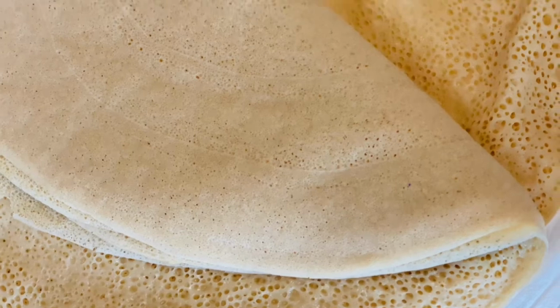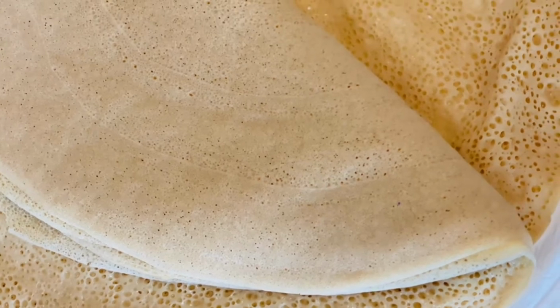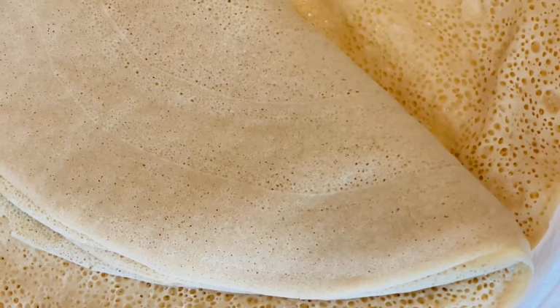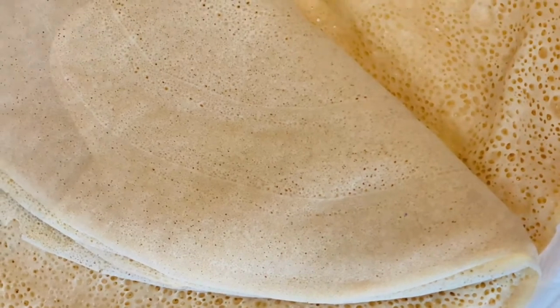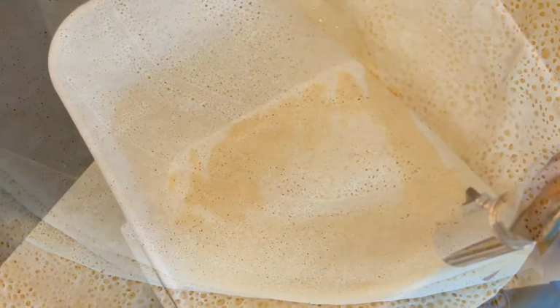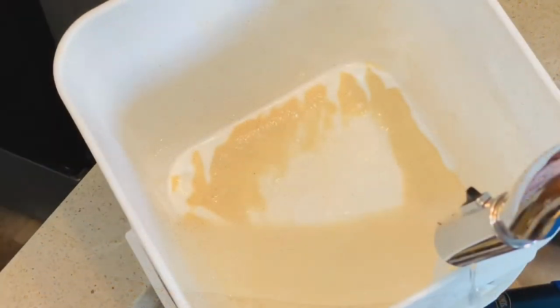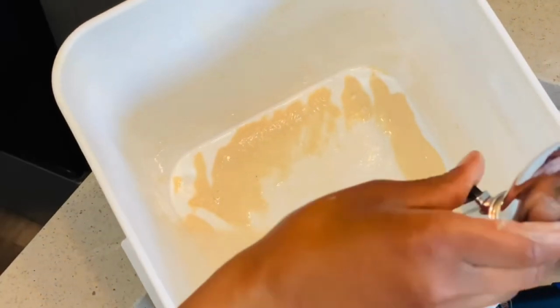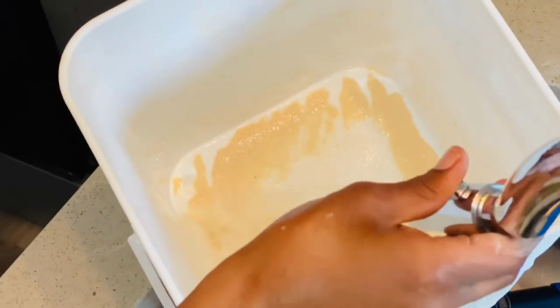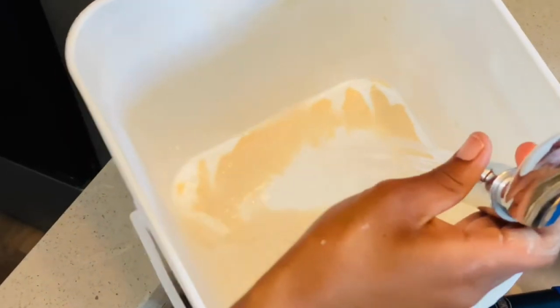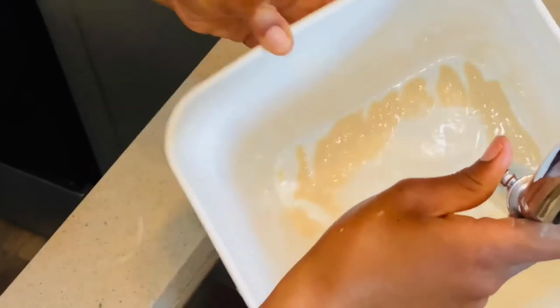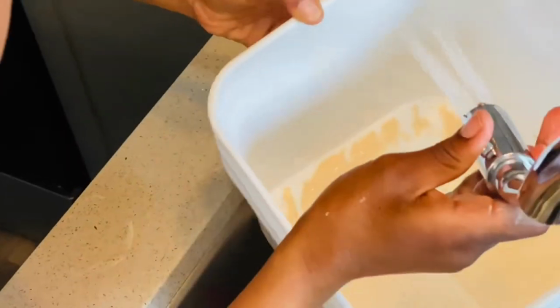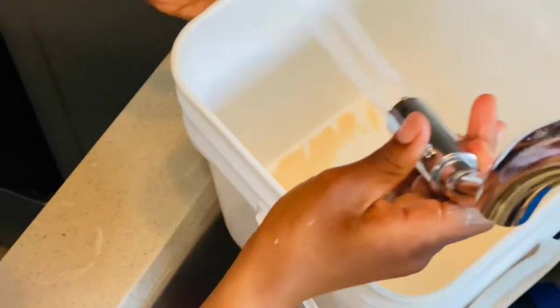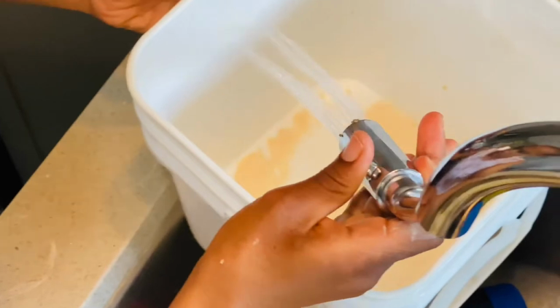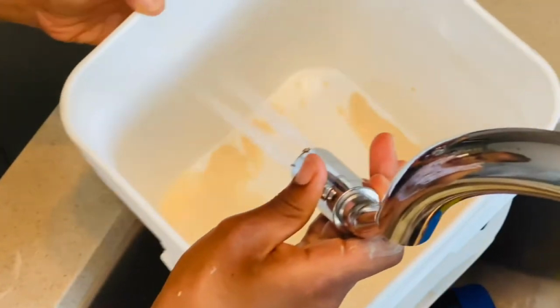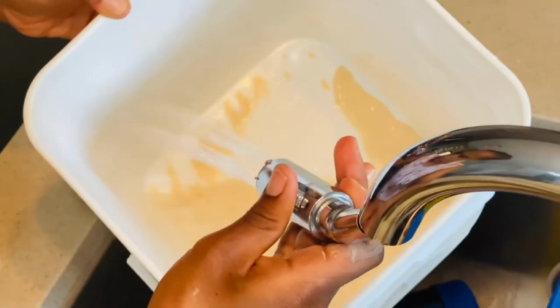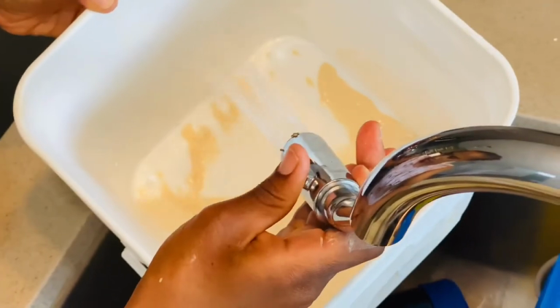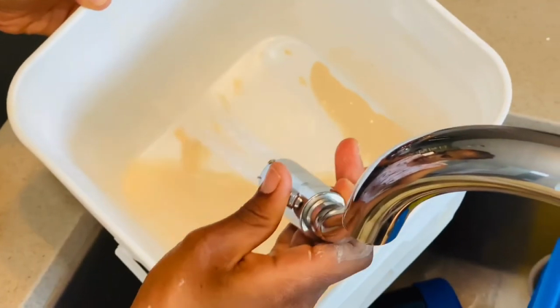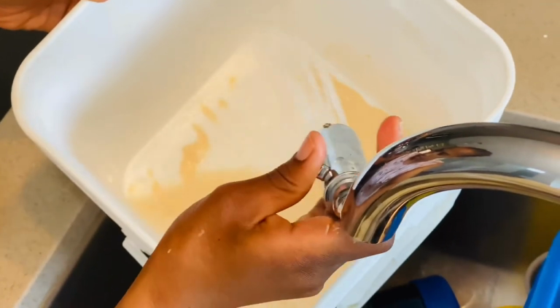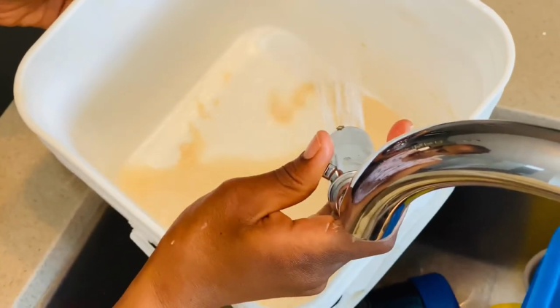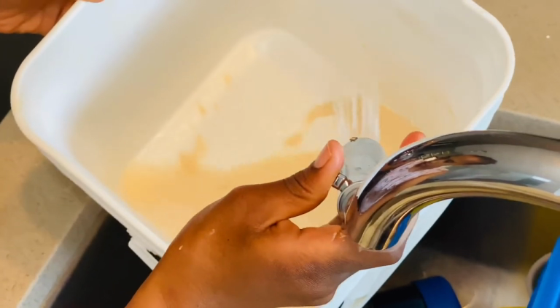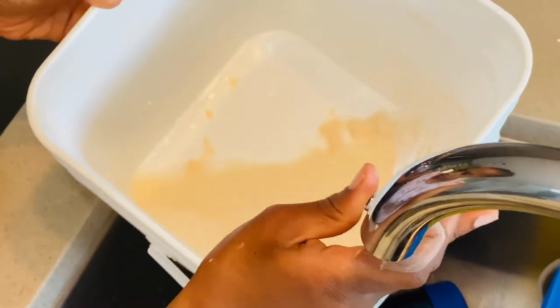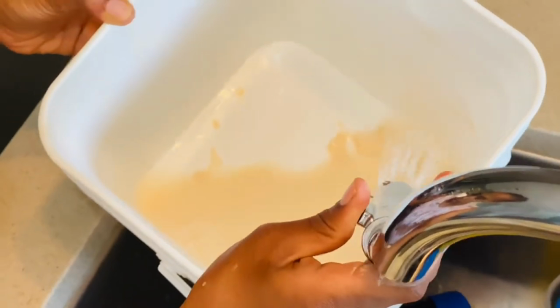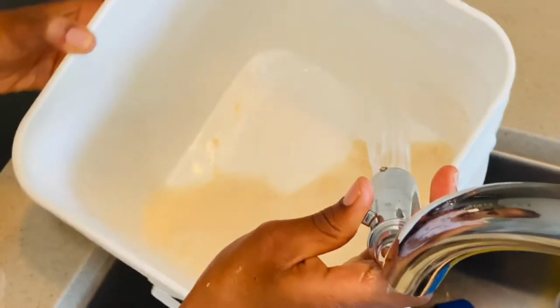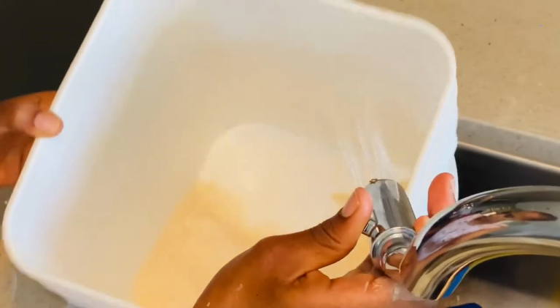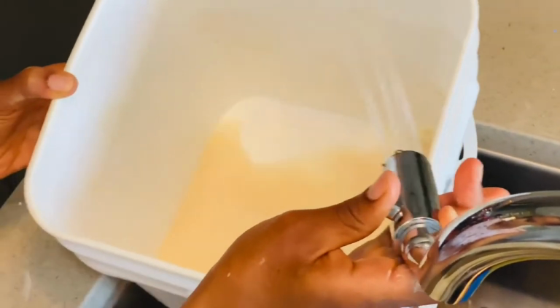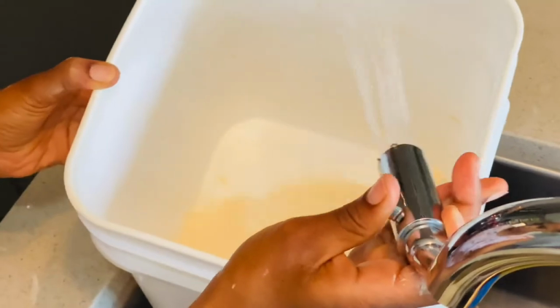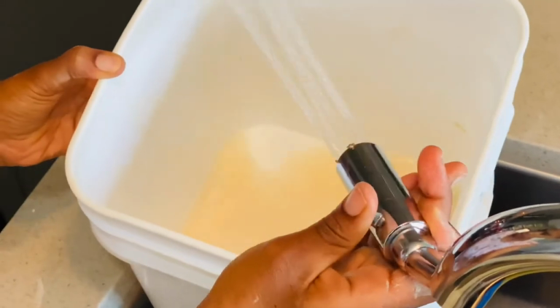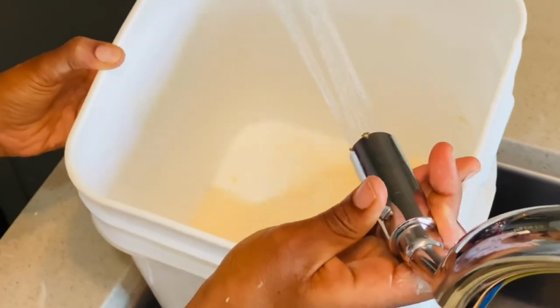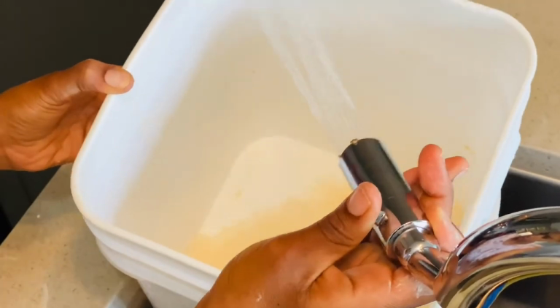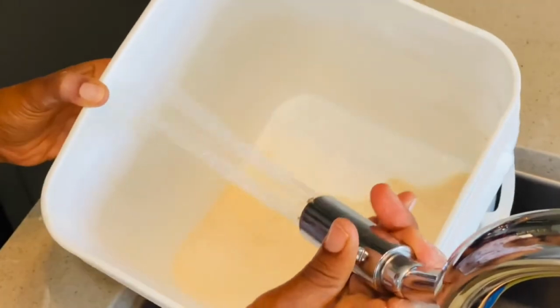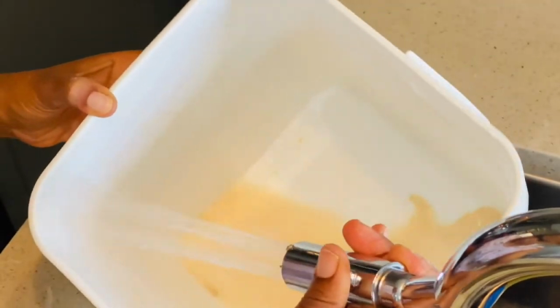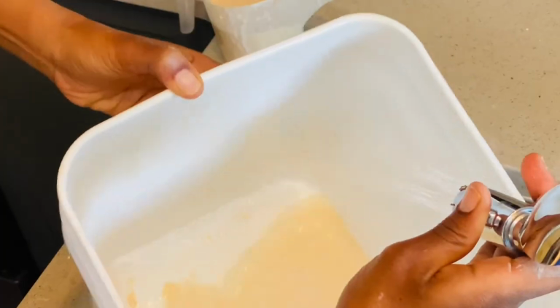The most important part — don't forget to save yourself some starter for next time. Save about two cups of the batter, wash everything you've used, and just store it in the fridge.